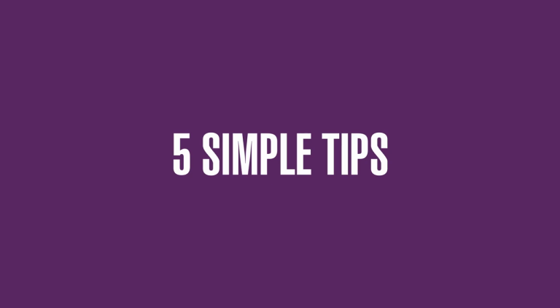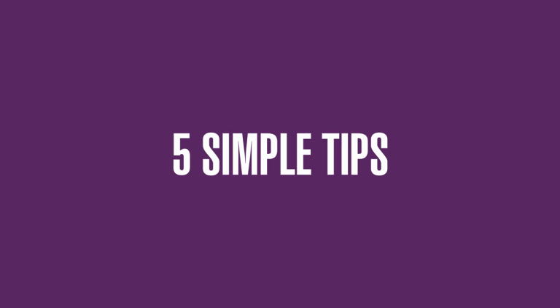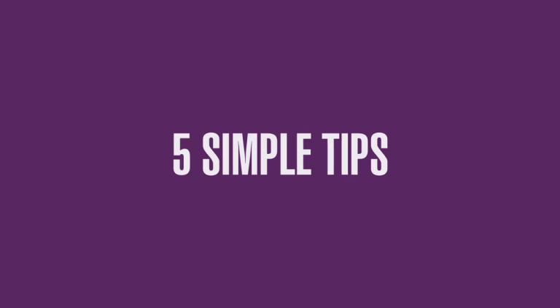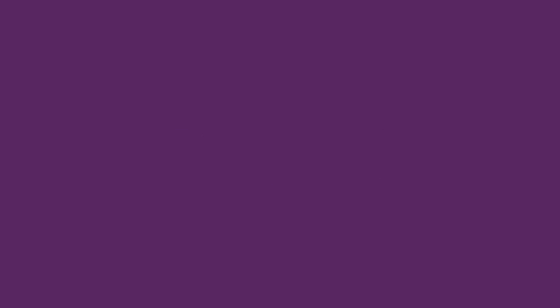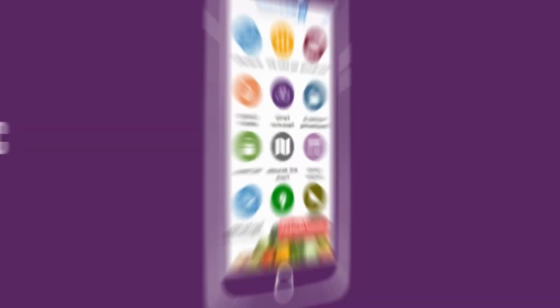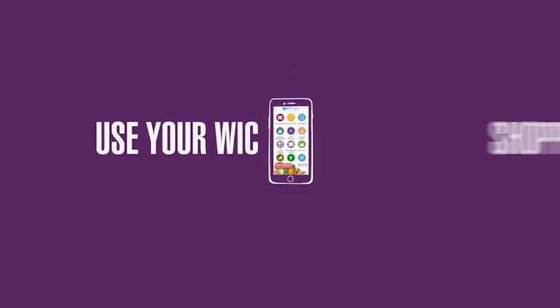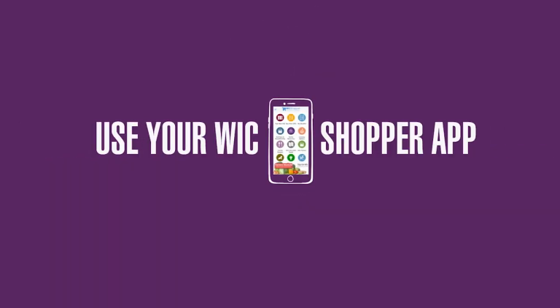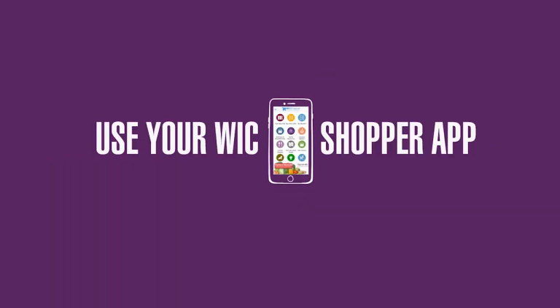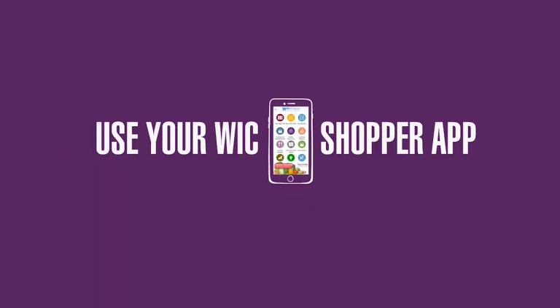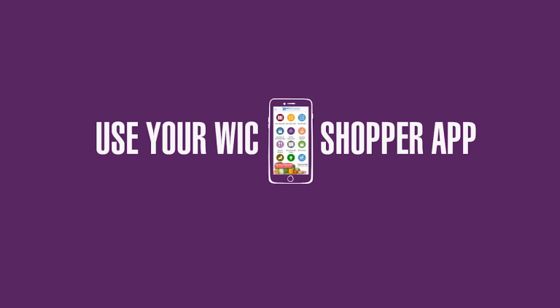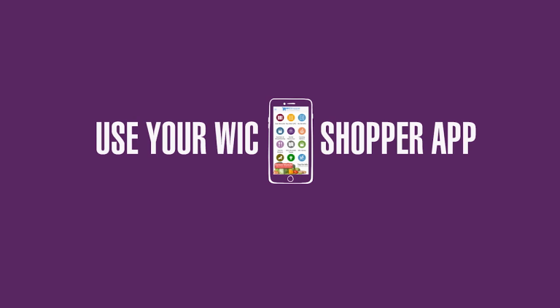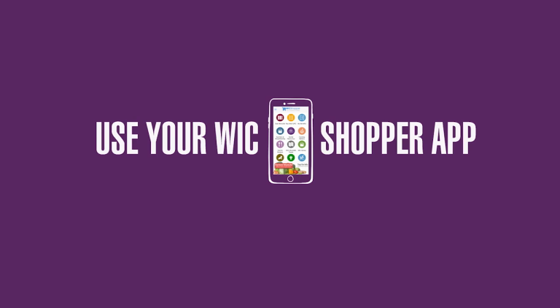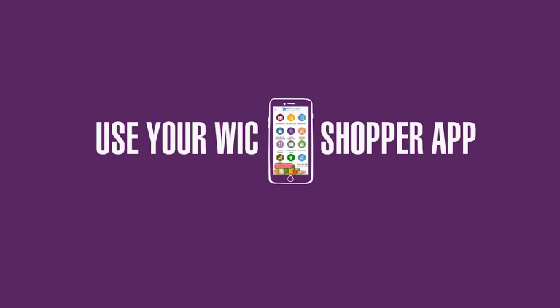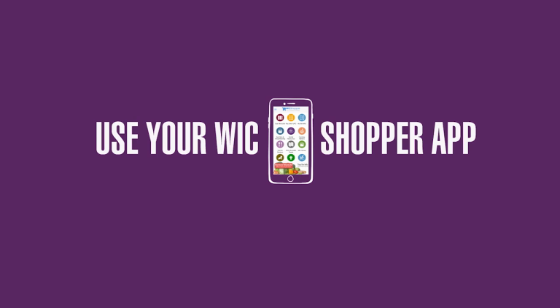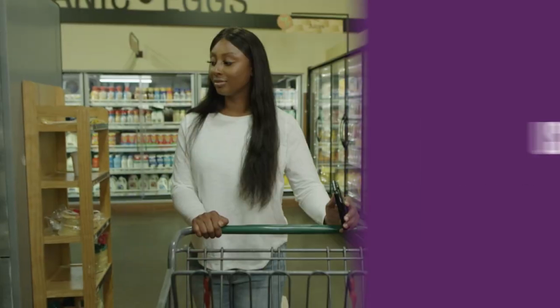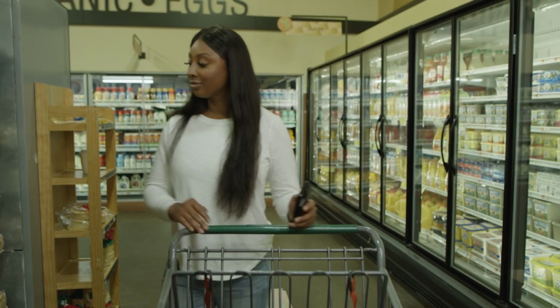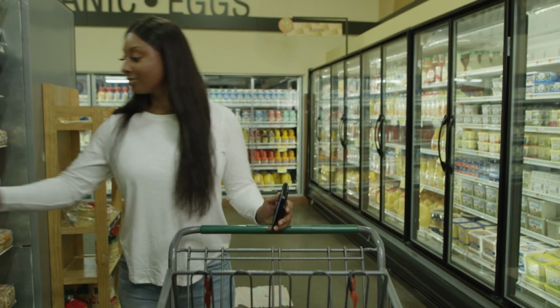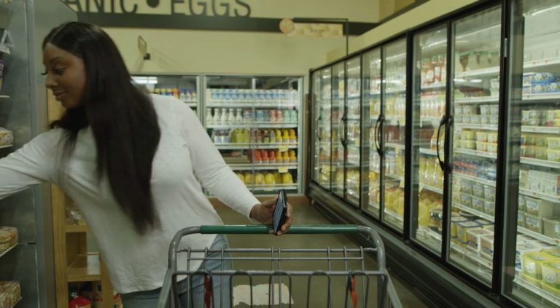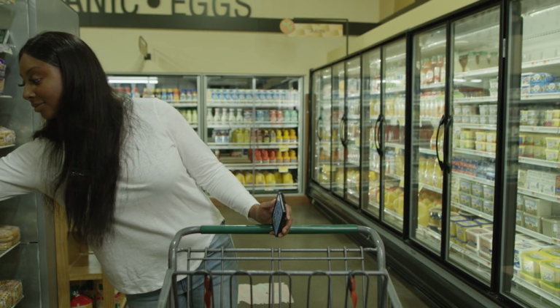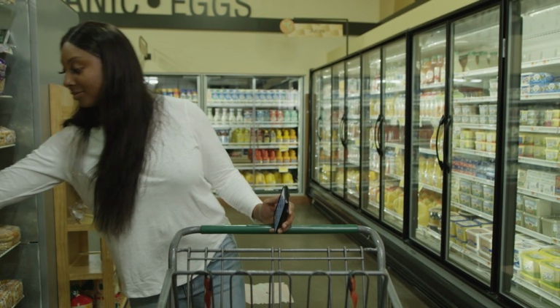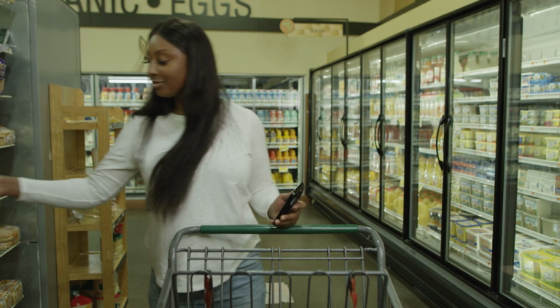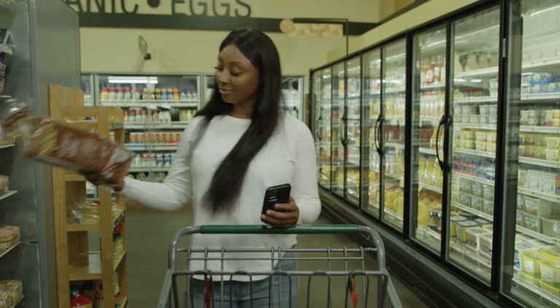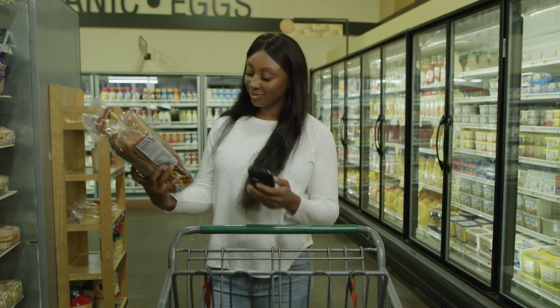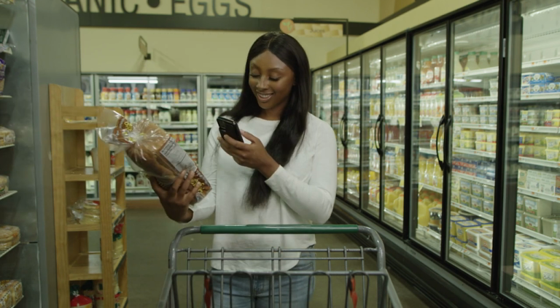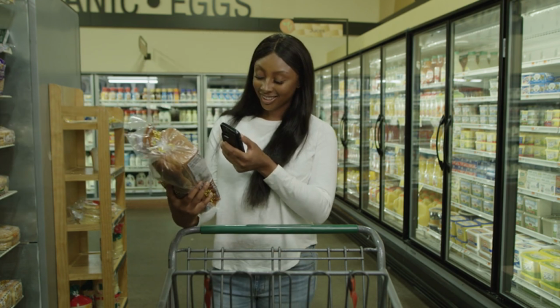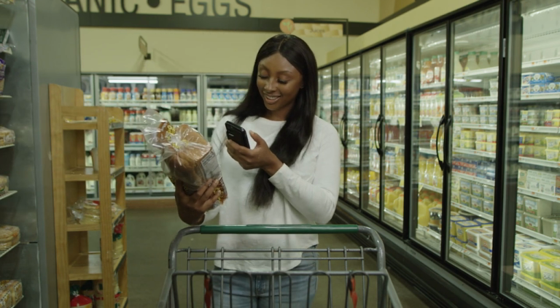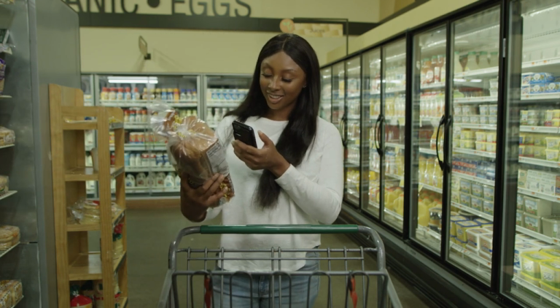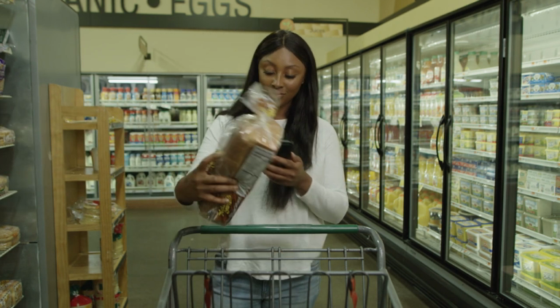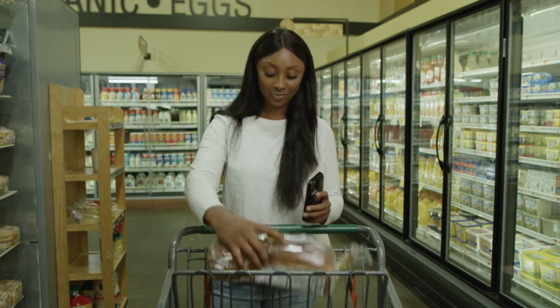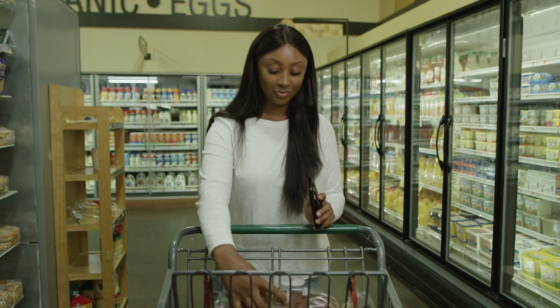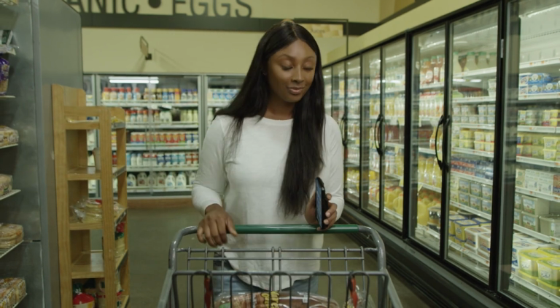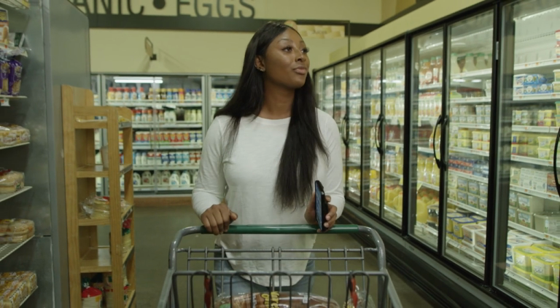First, use your WIC Shopper app. Your WIC app lets you easily see available benefits in real time, understand what foods are WIC-approved, find WIC locations near you, and plan your shopping trip.